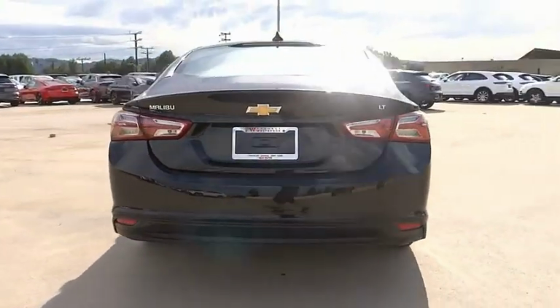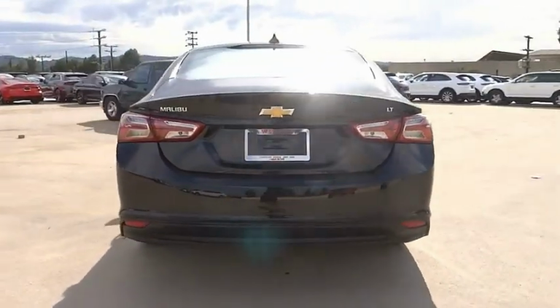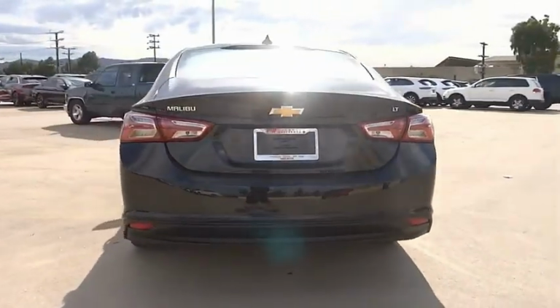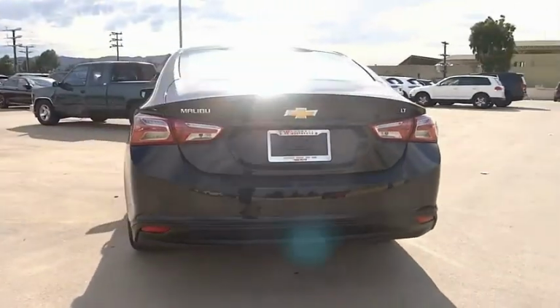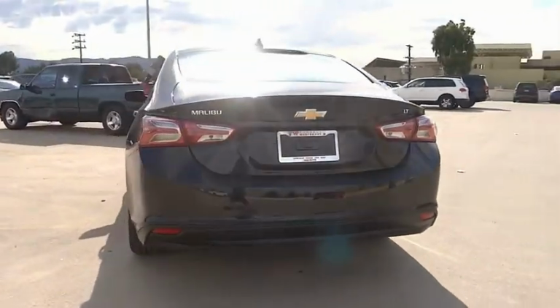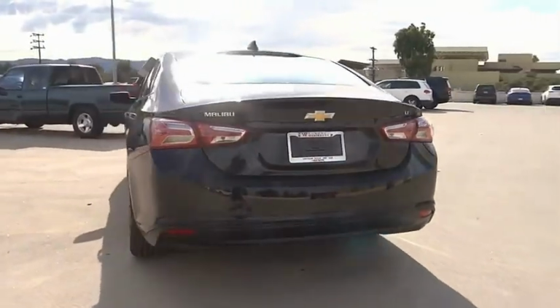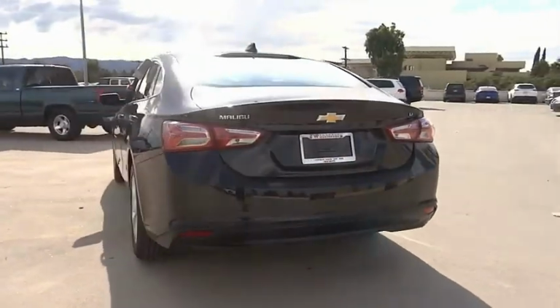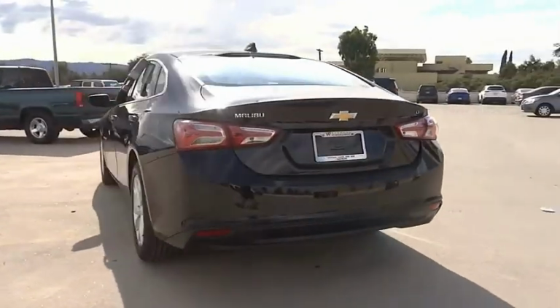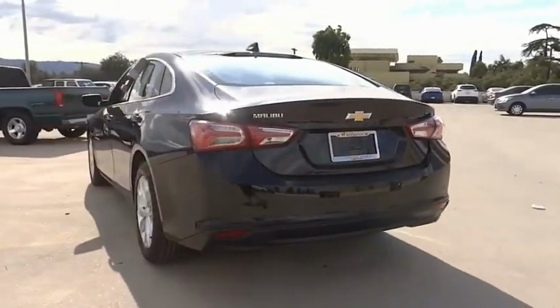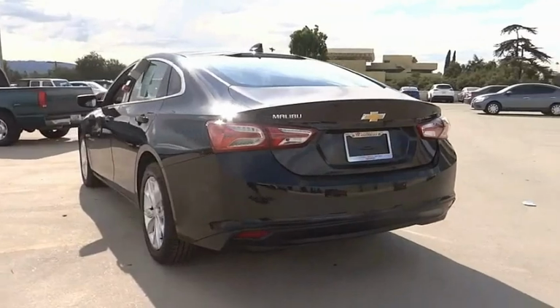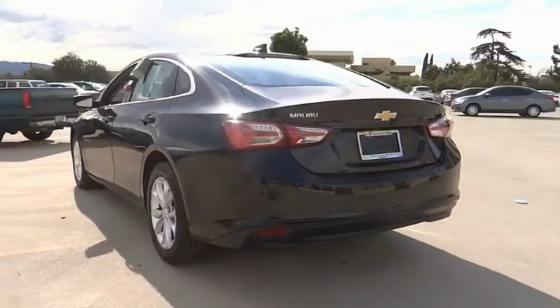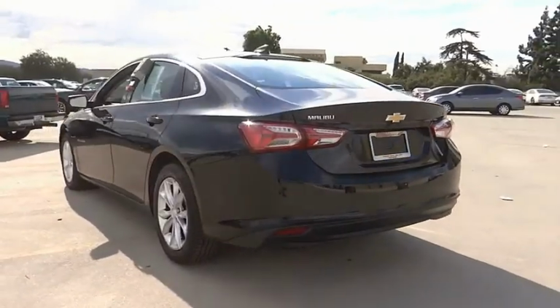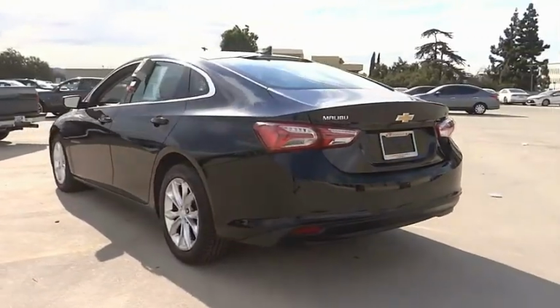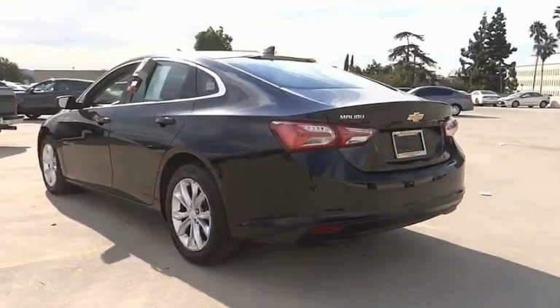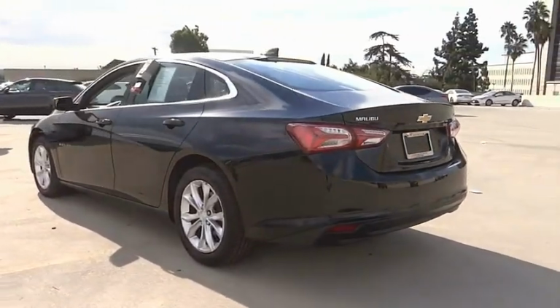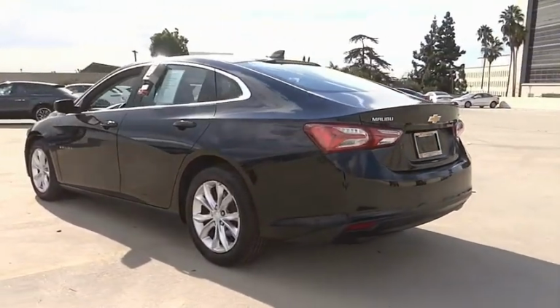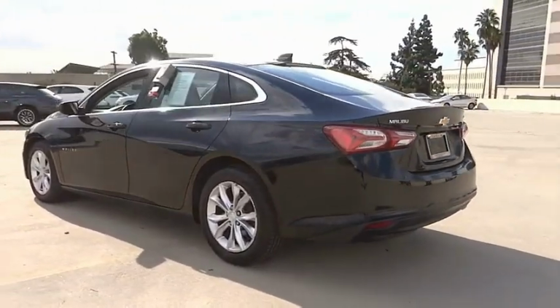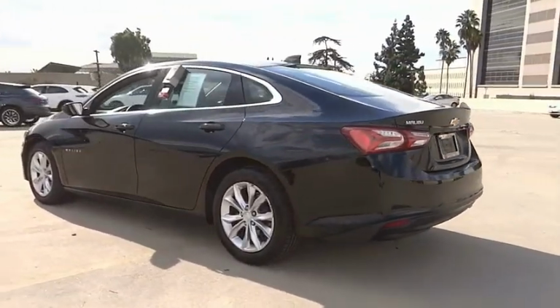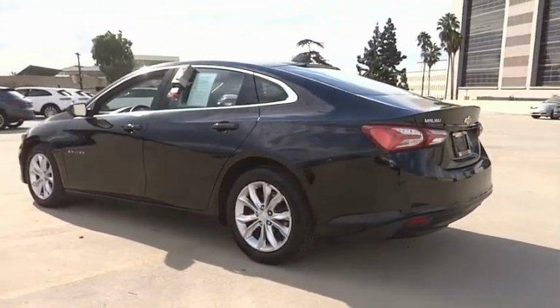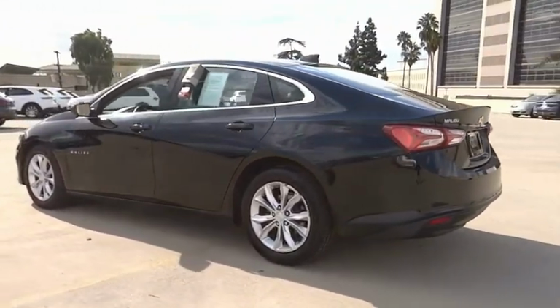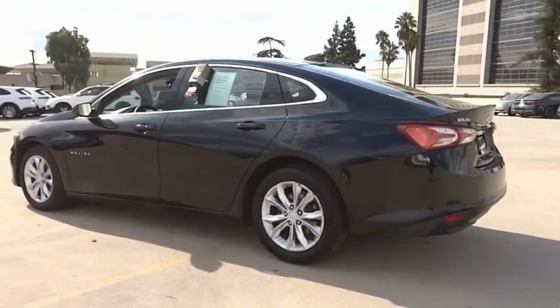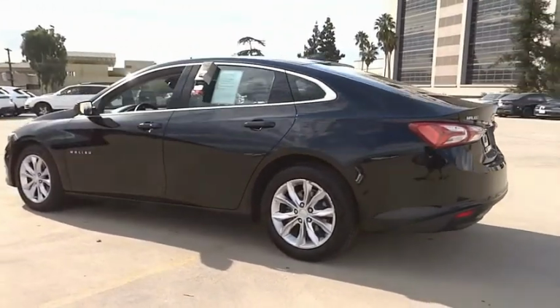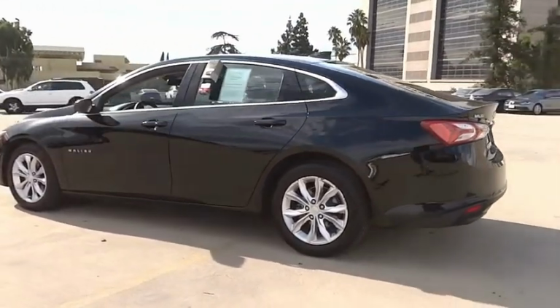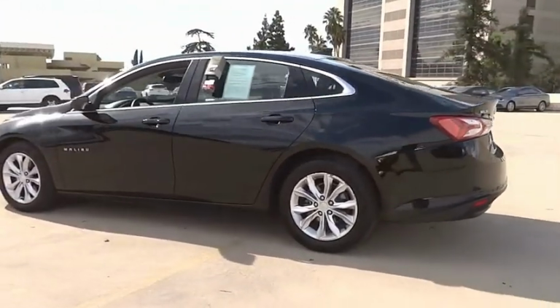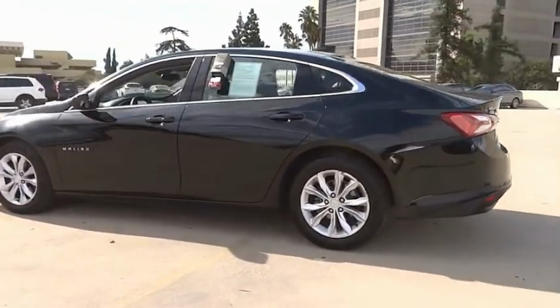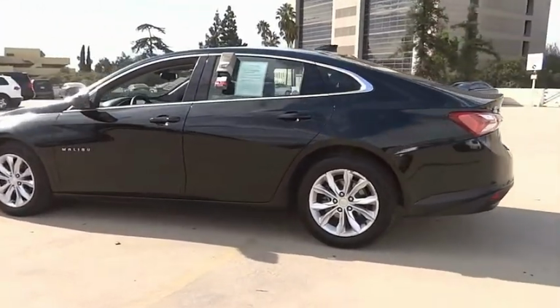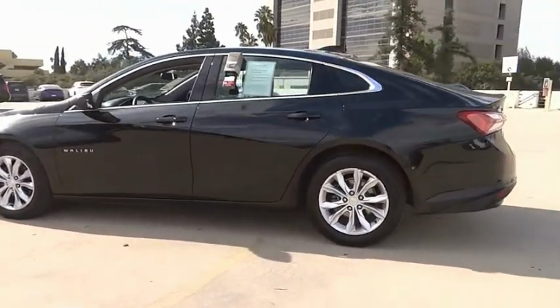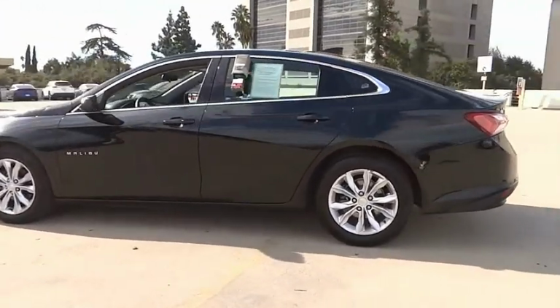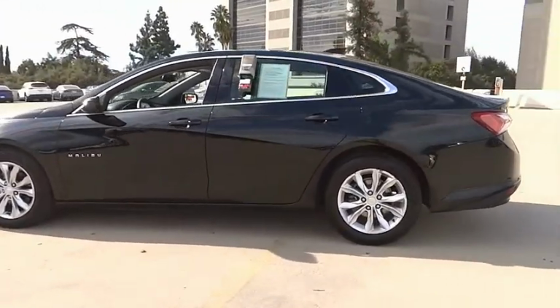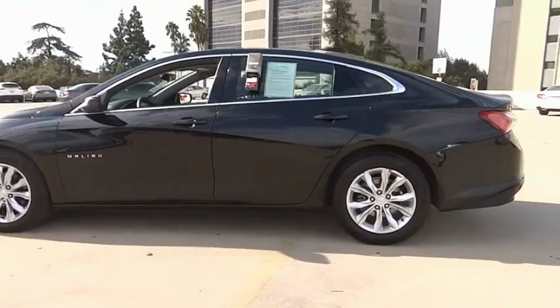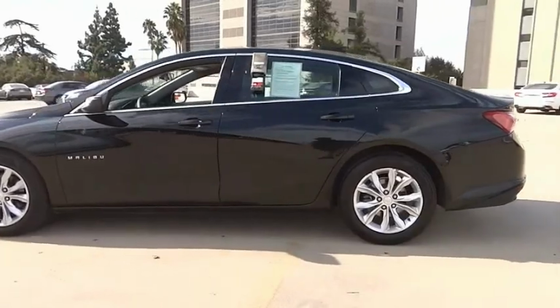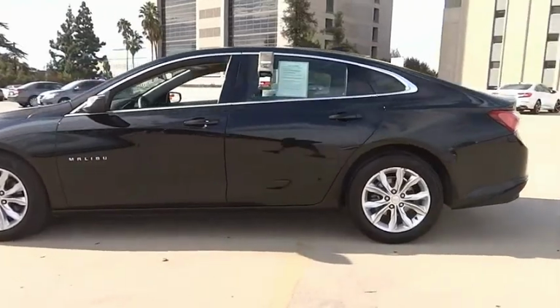Here are some of this vehicle's great options: electronic stability control, alloy wheels, aluminum wheels, brake assist, traction control.